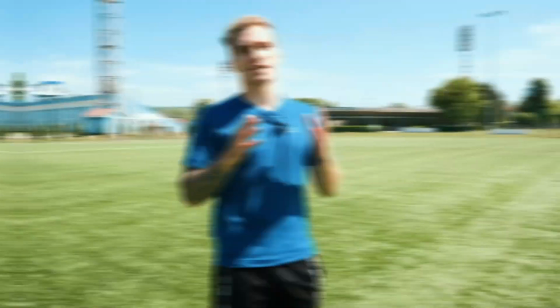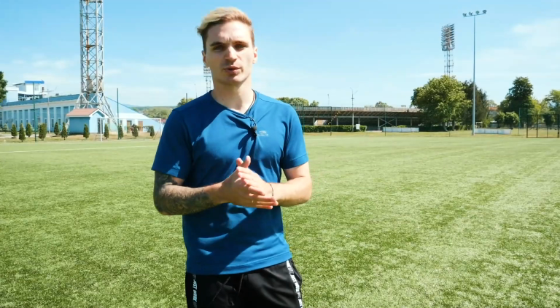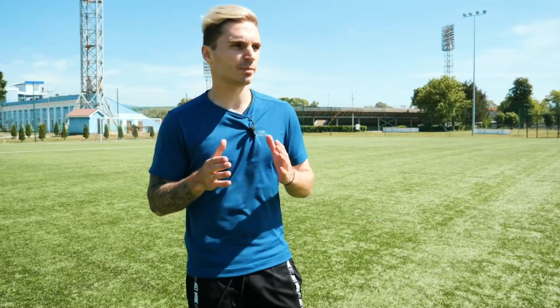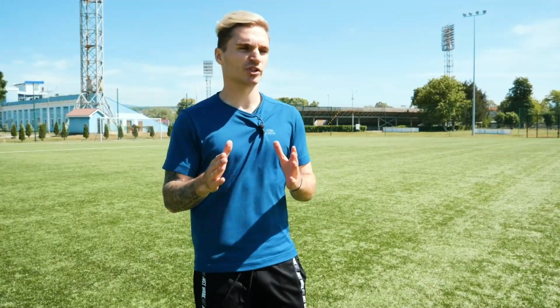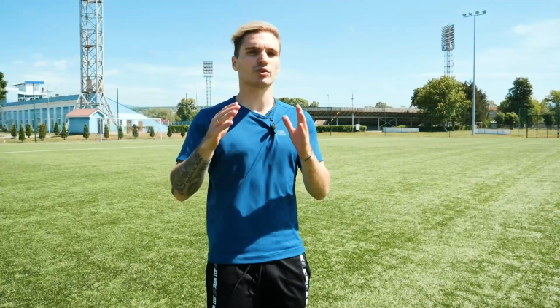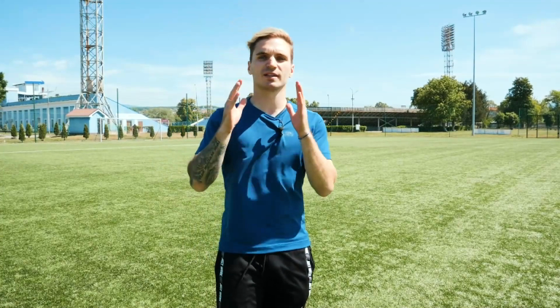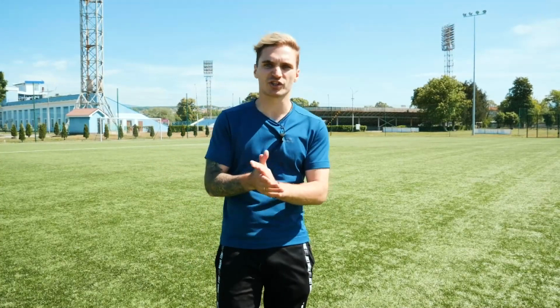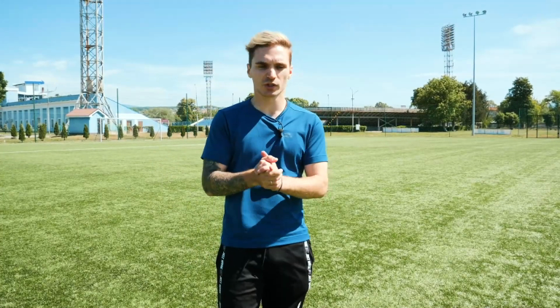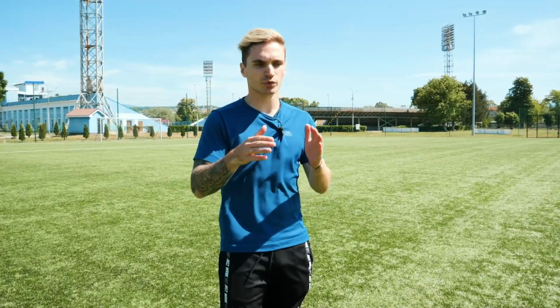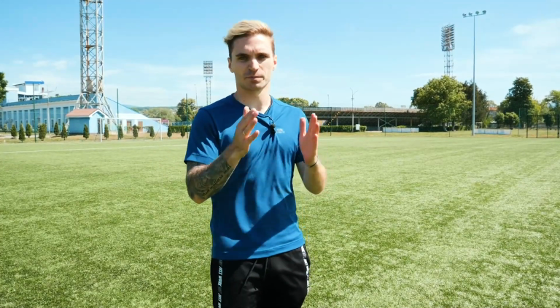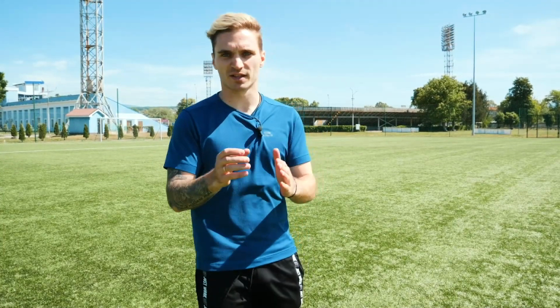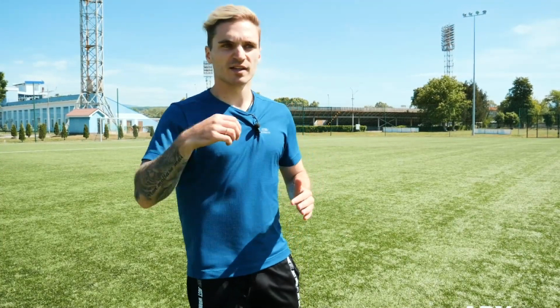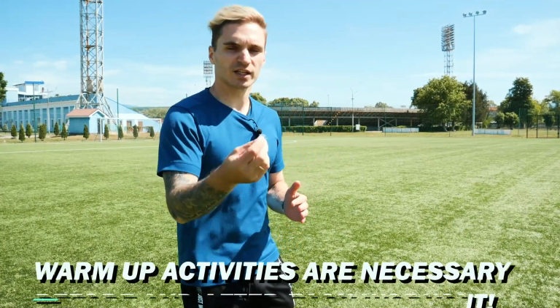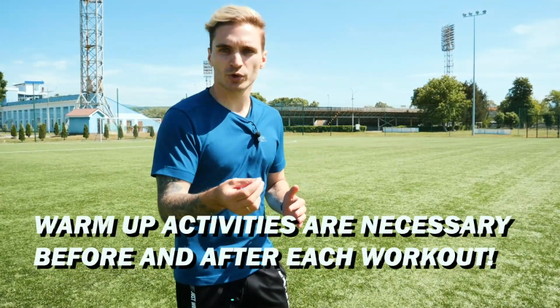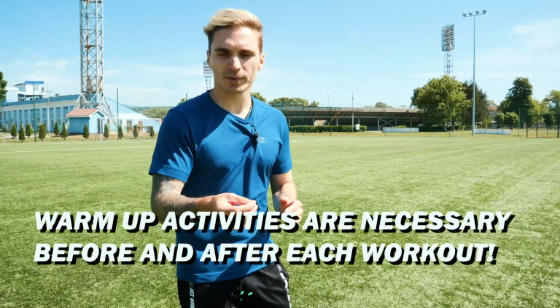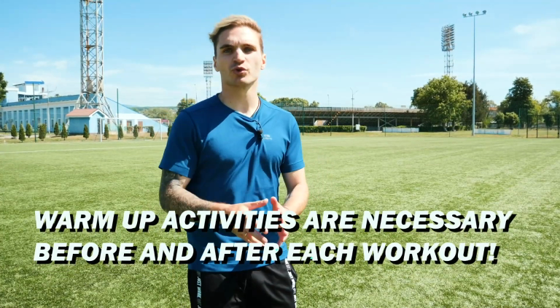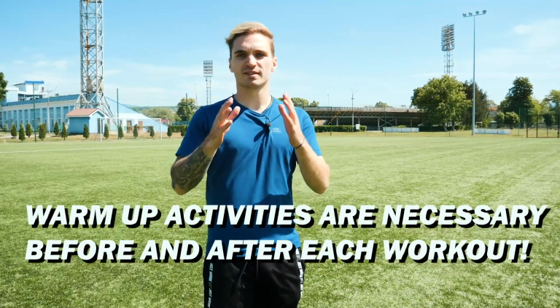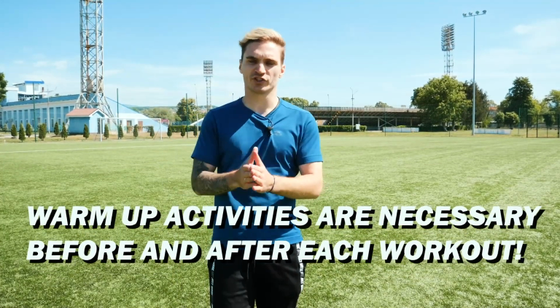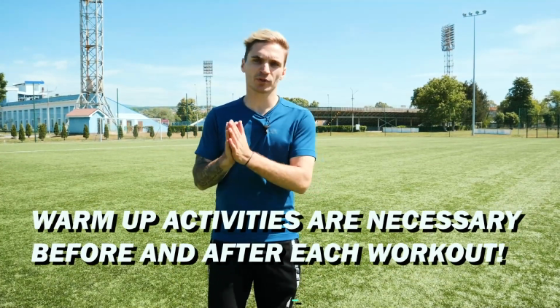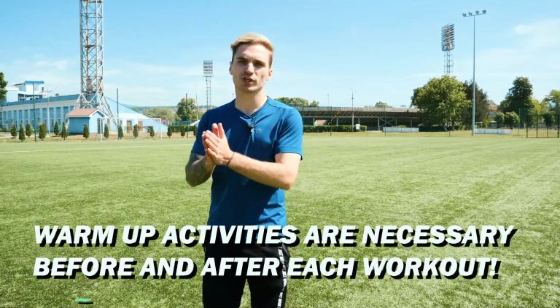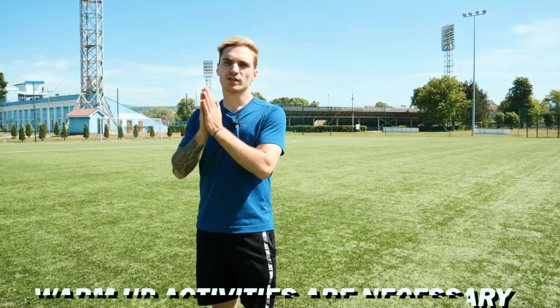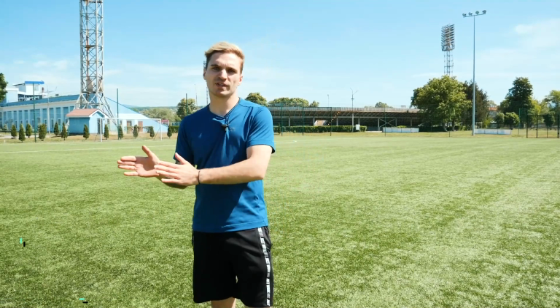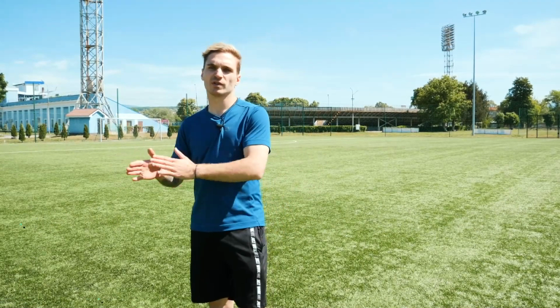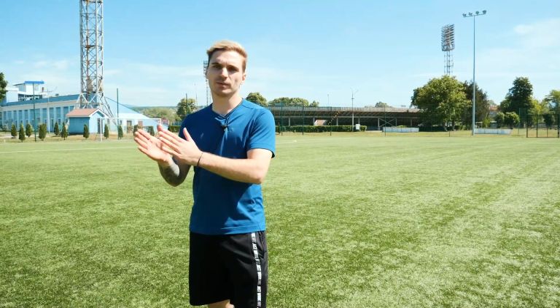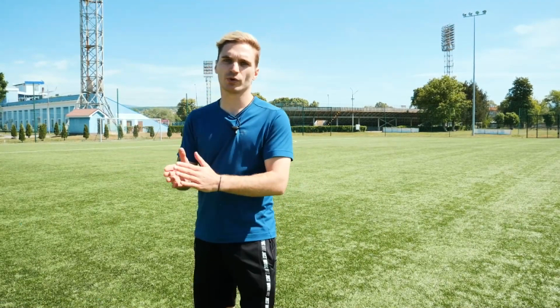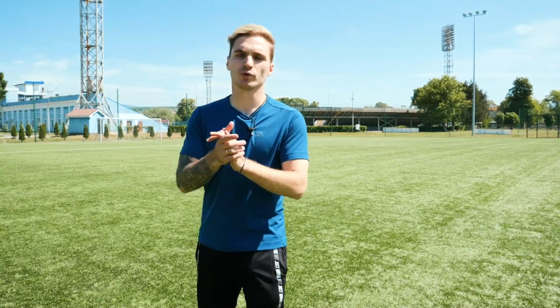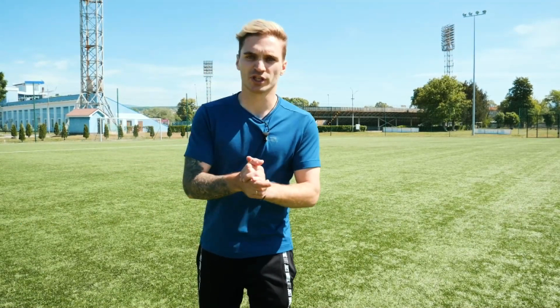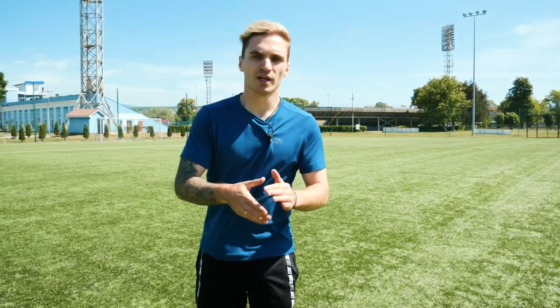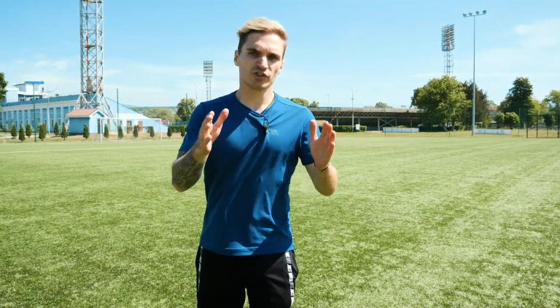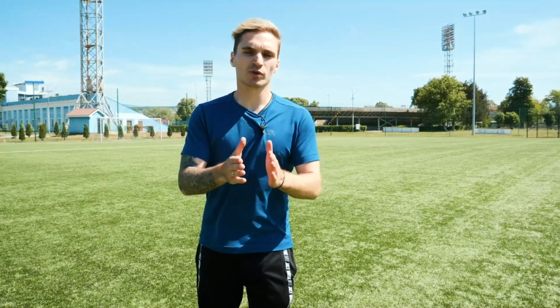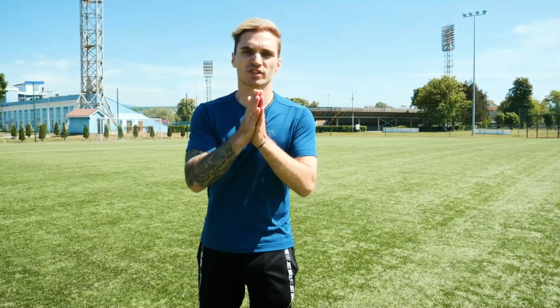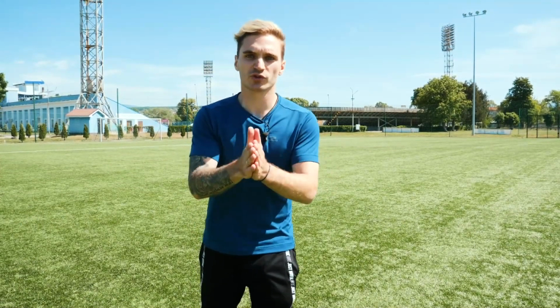Guys, as a rule, I should warn you that warm-up activities are necessary before and after each workout. Do a light jog and stretching, and then proceed directly to the exercises.